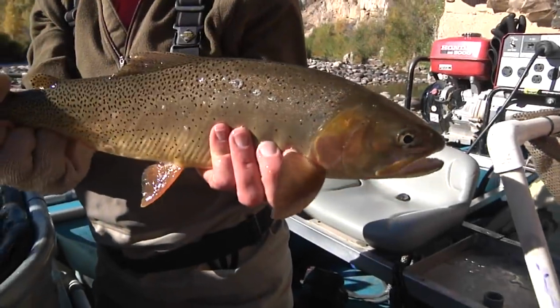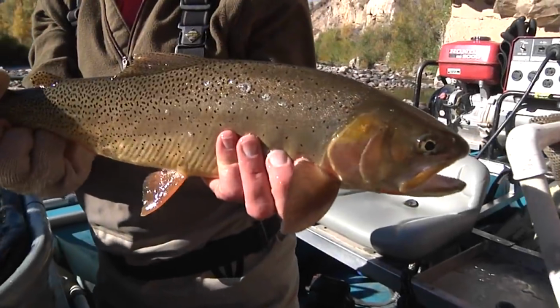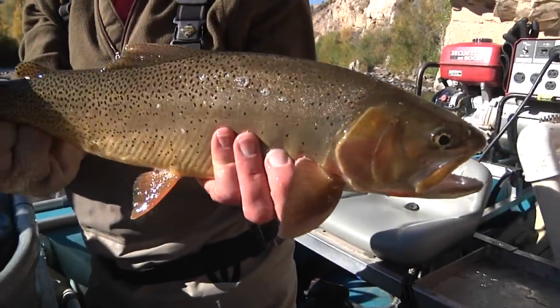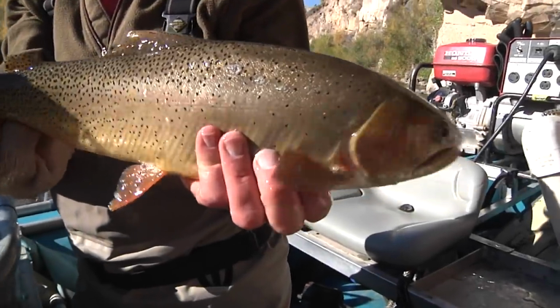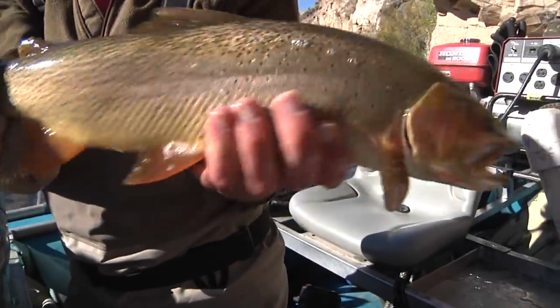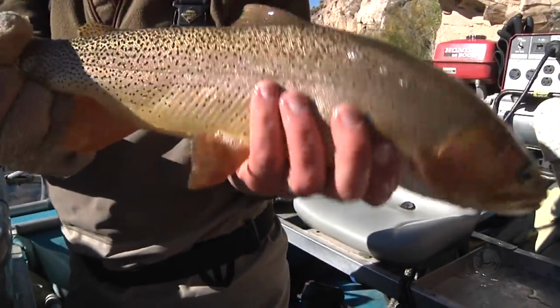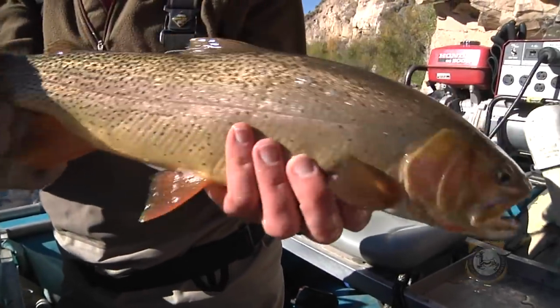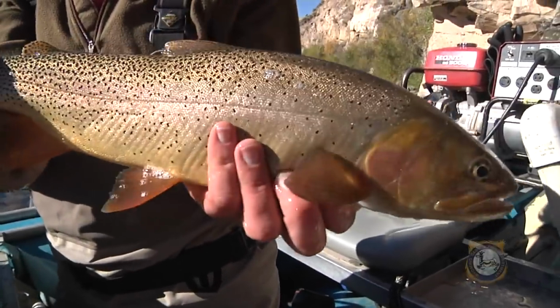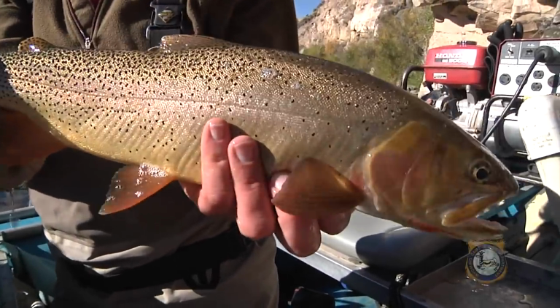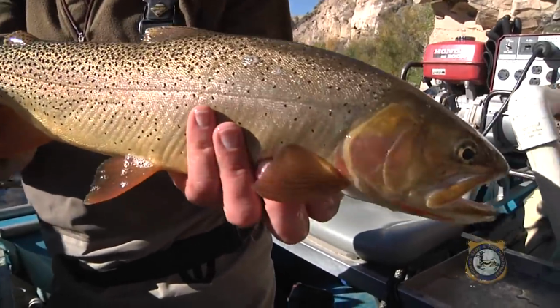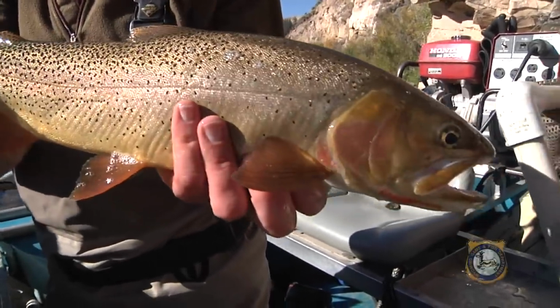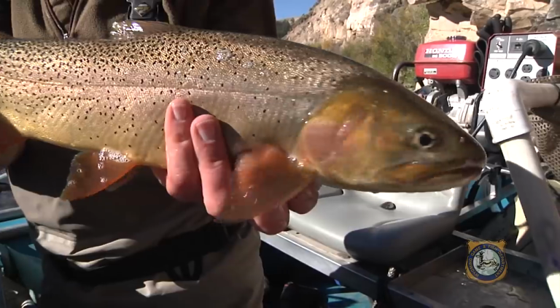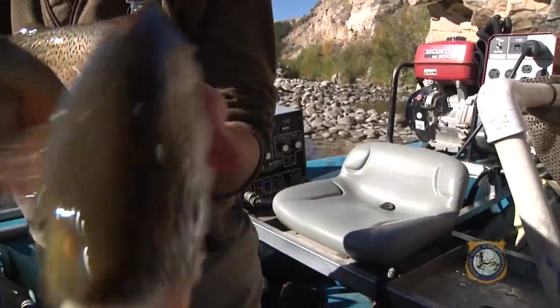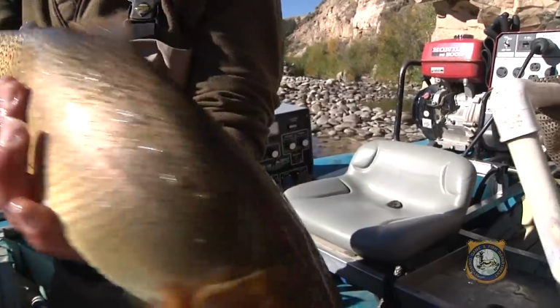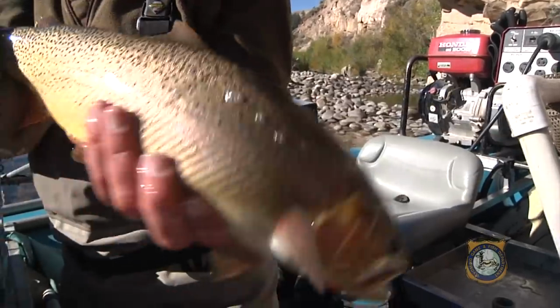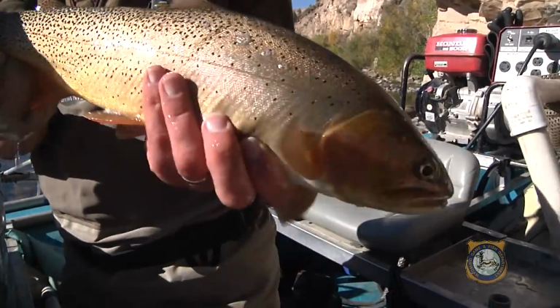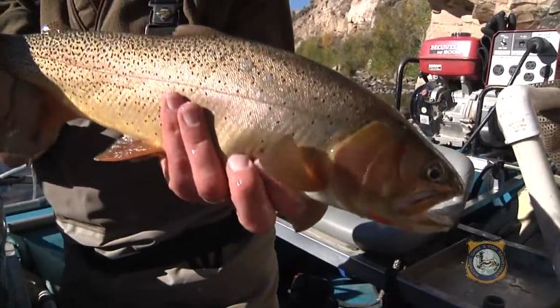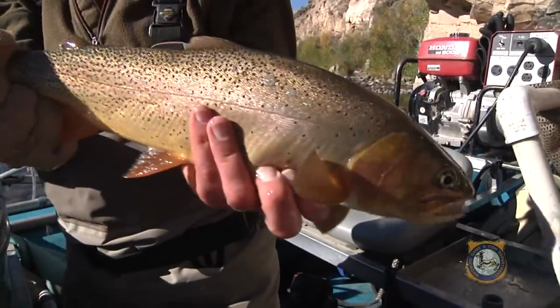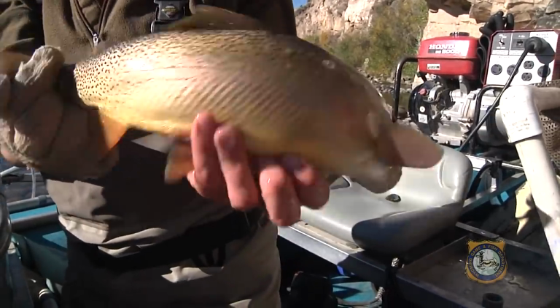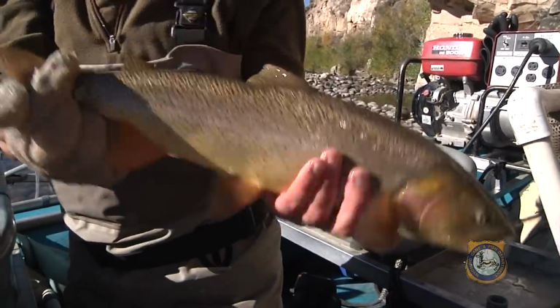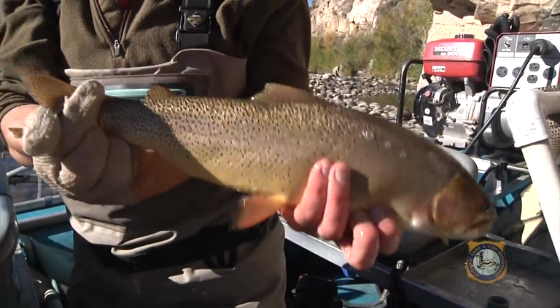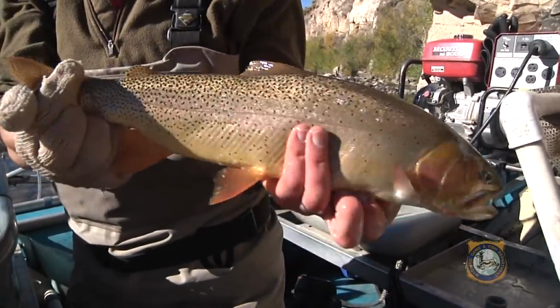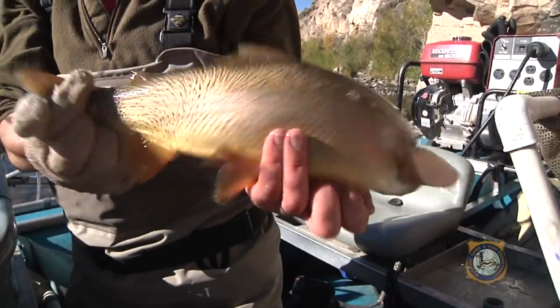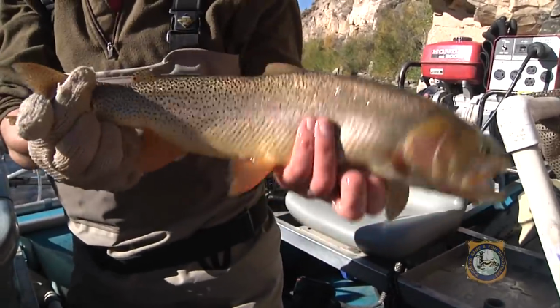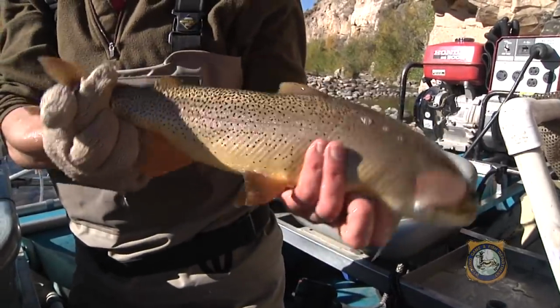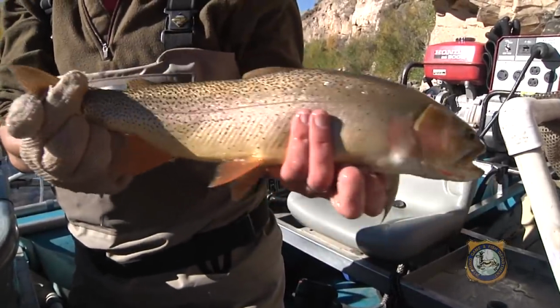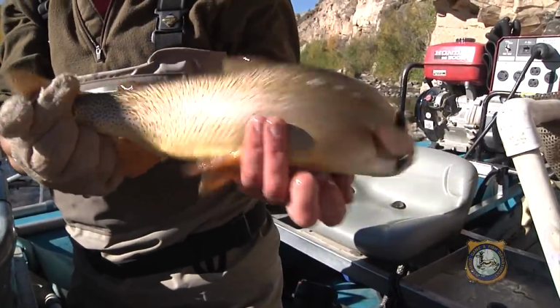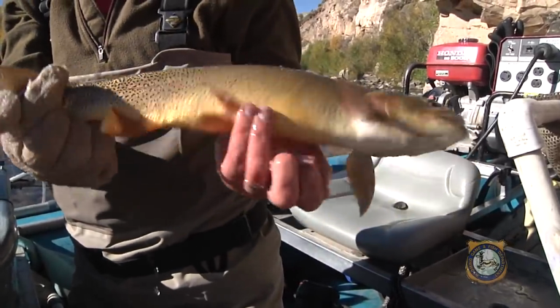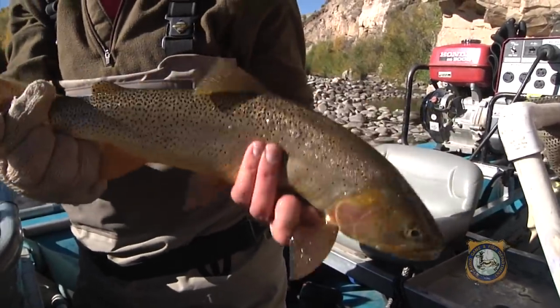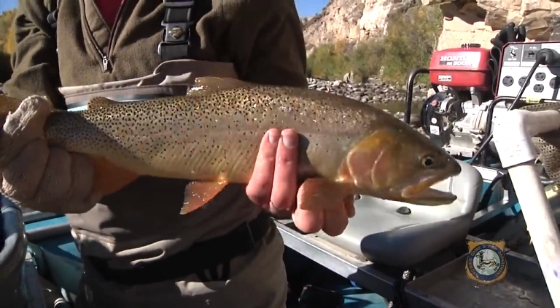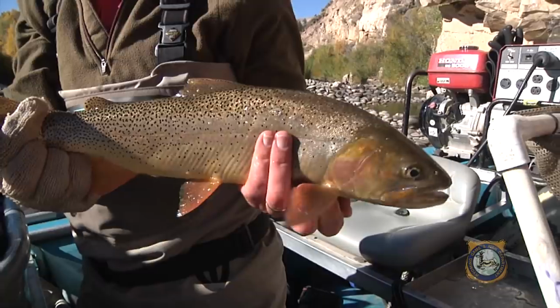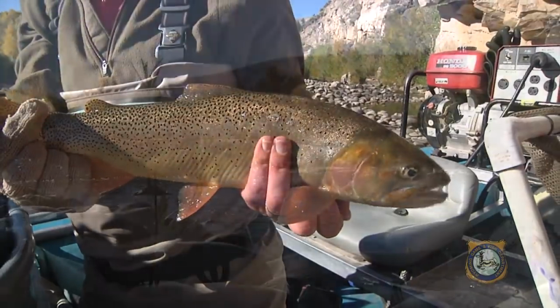There's something about warm autumn days and Snake River cutthroat that remind Wyoming anglers they live in the best state in the U.S. for fishing.